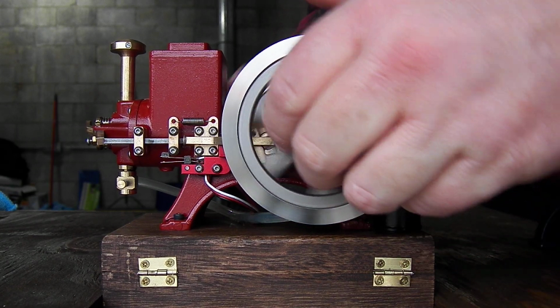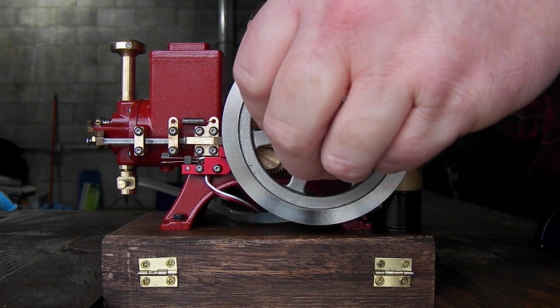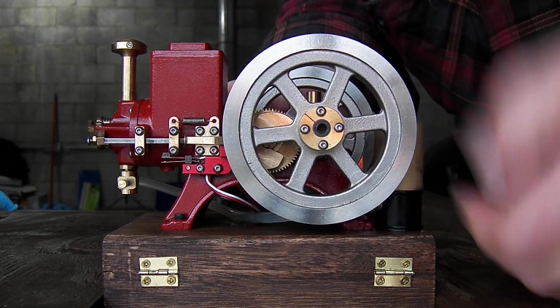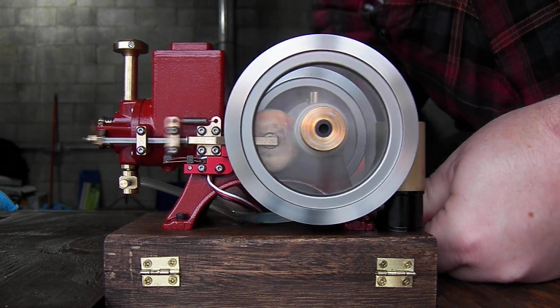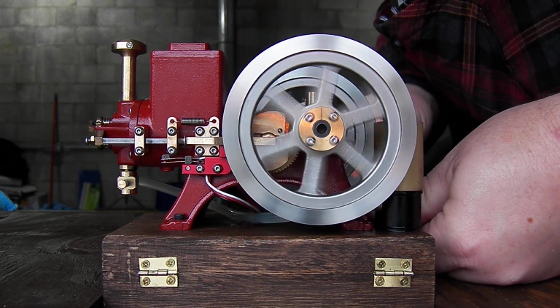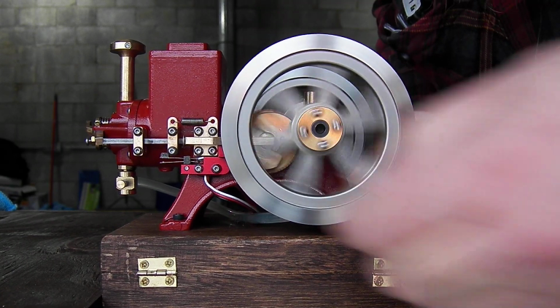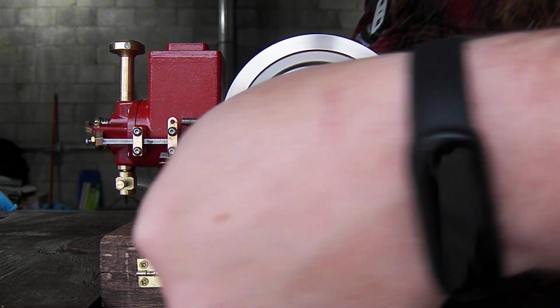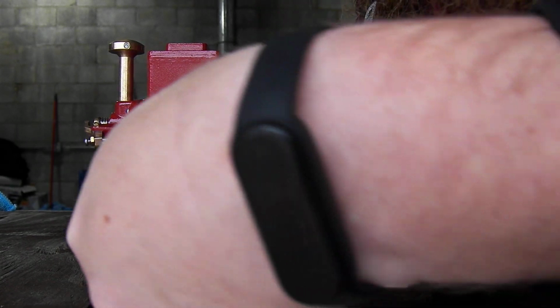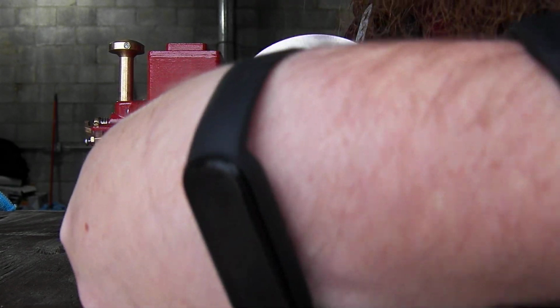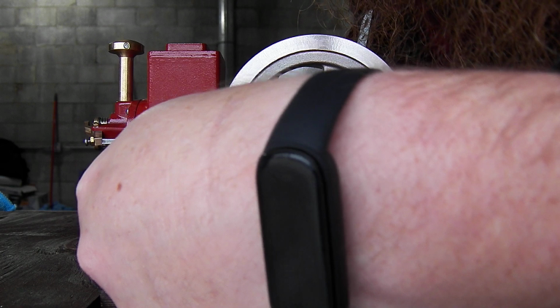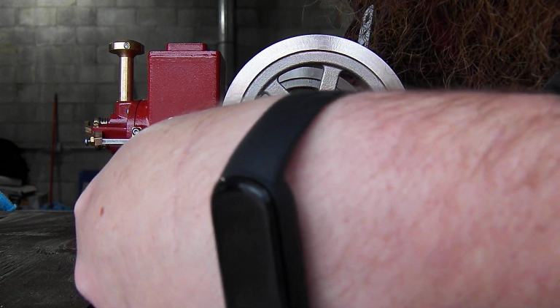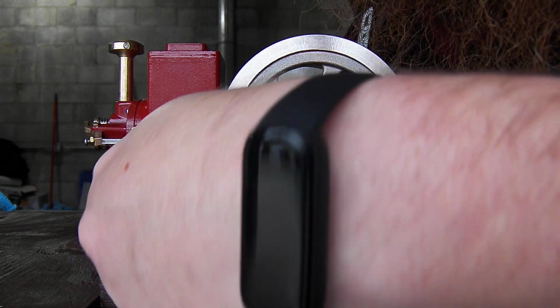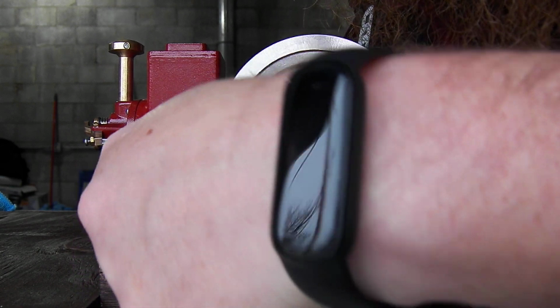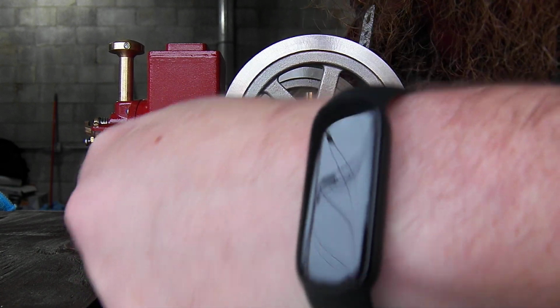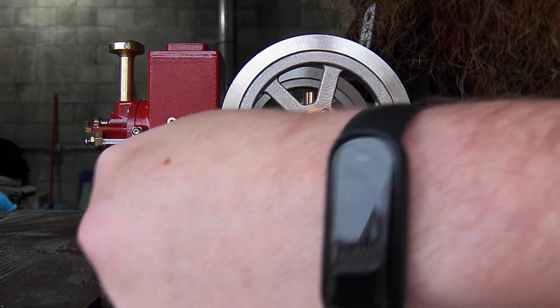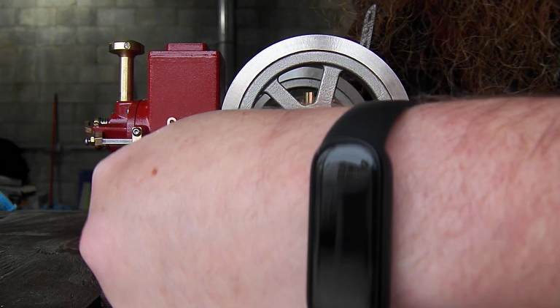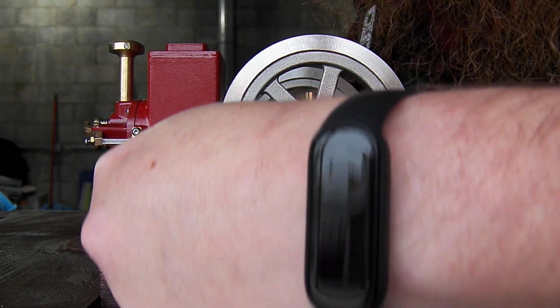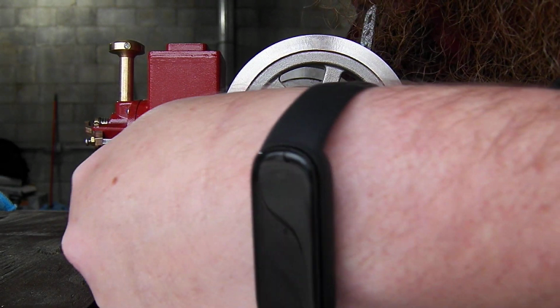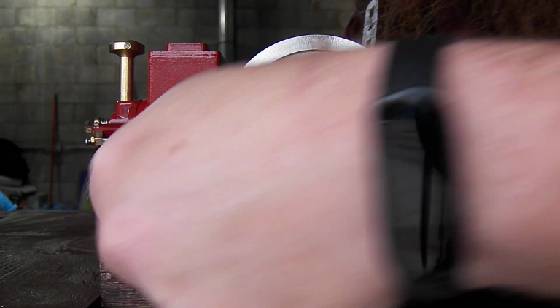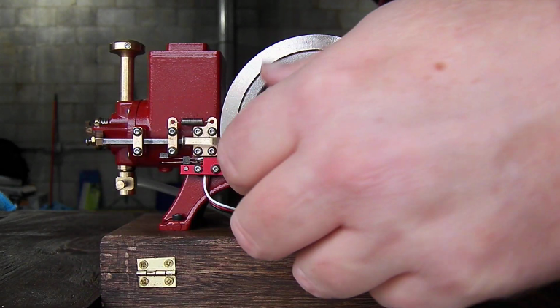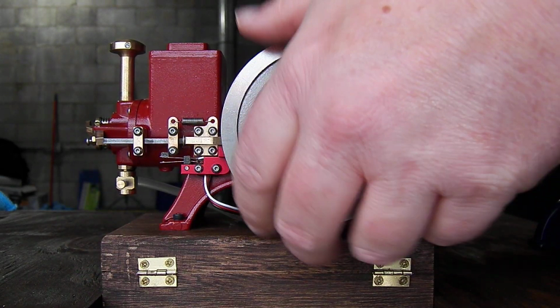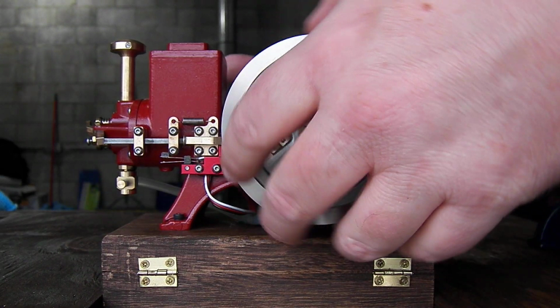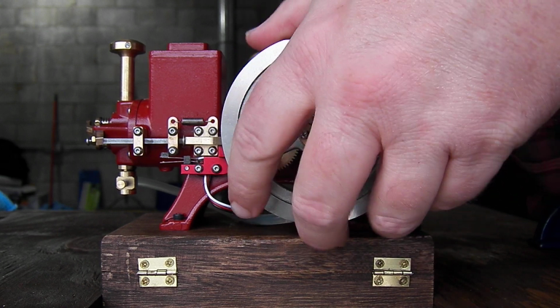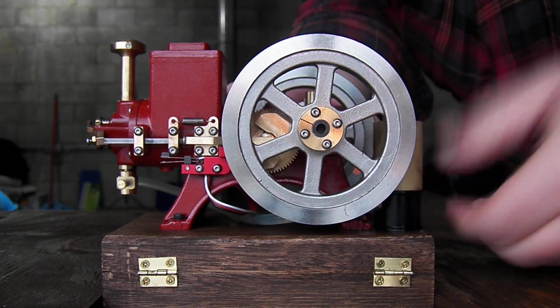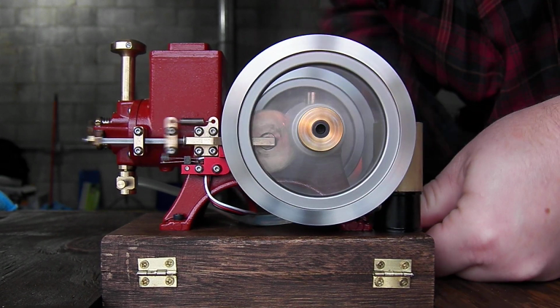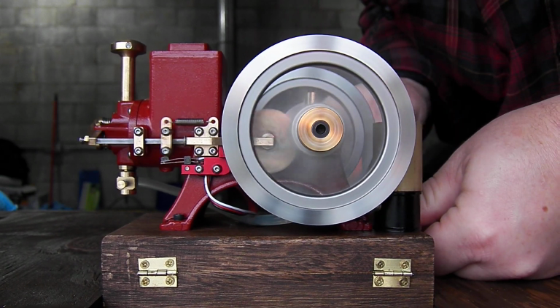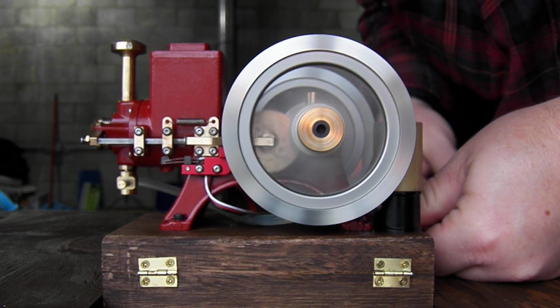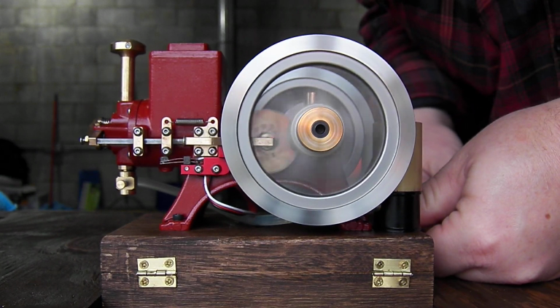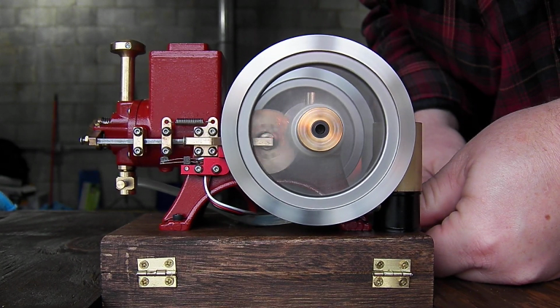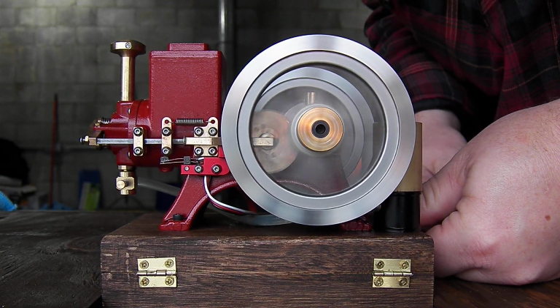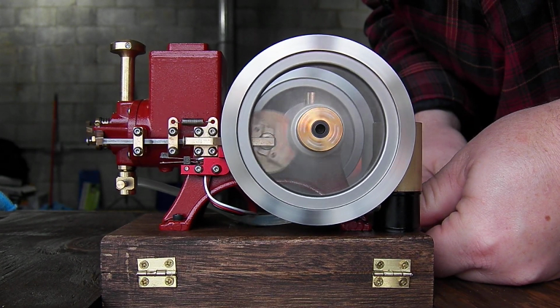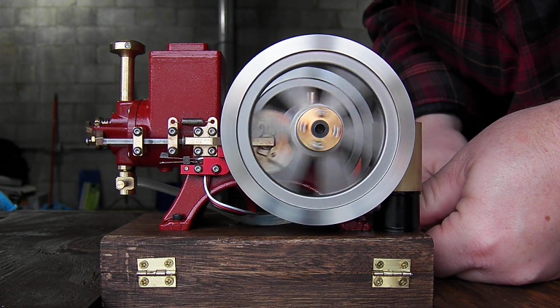Now I have an ignition grounding problem, it looks like. Let me see if just wiggling these wires here is going to do anything. Nope.